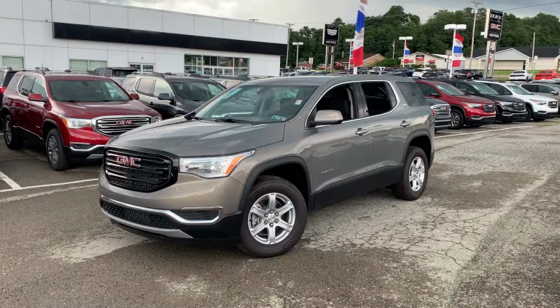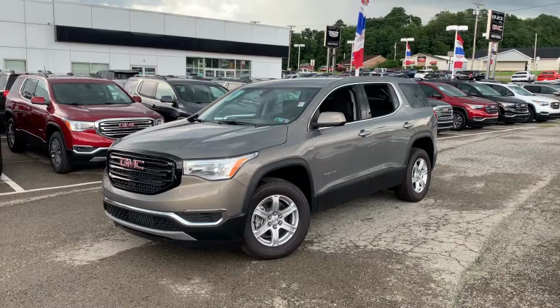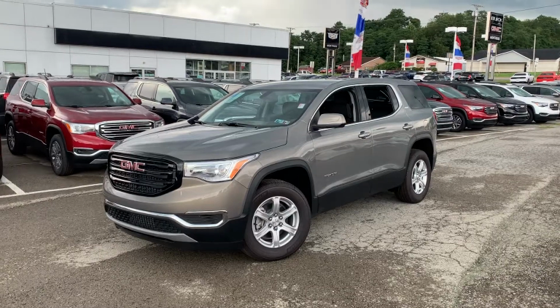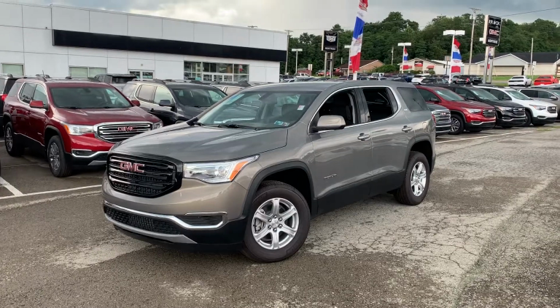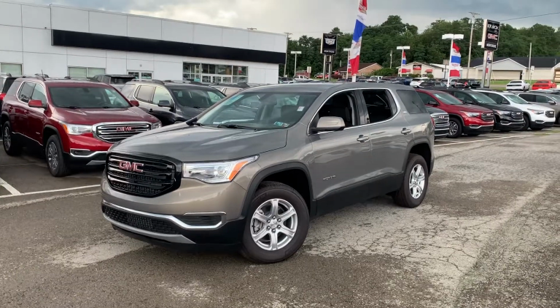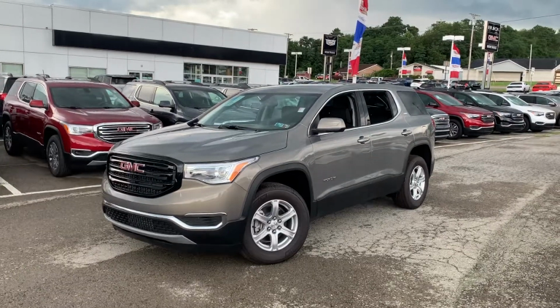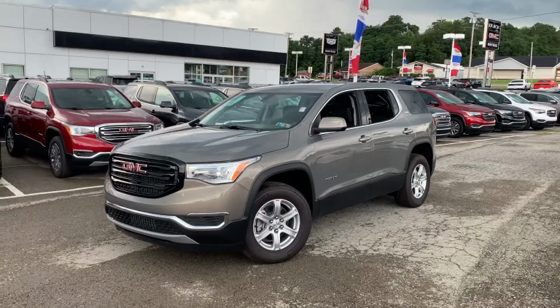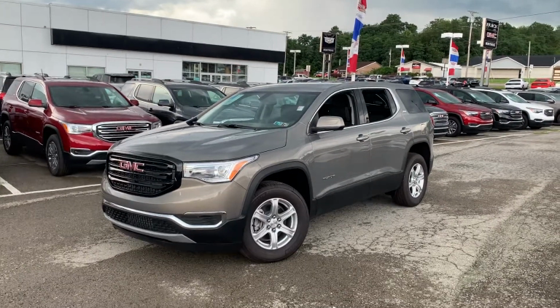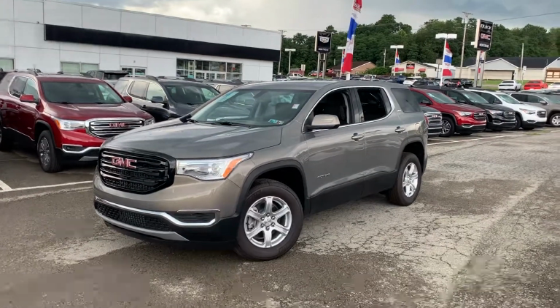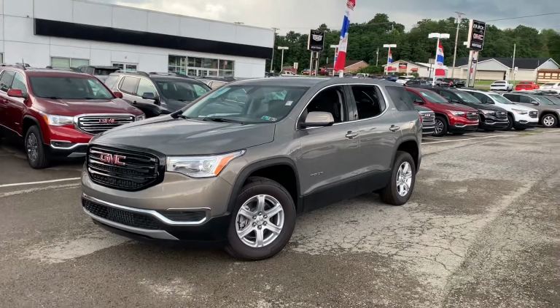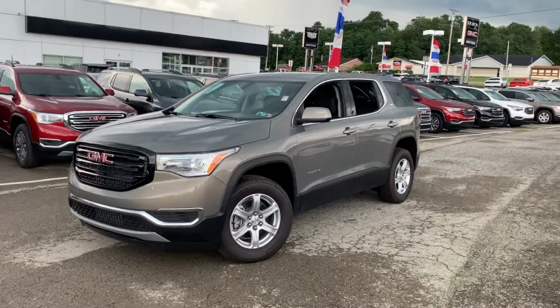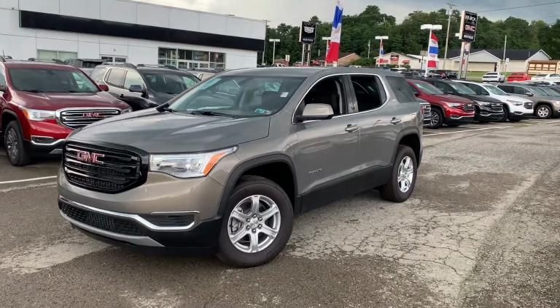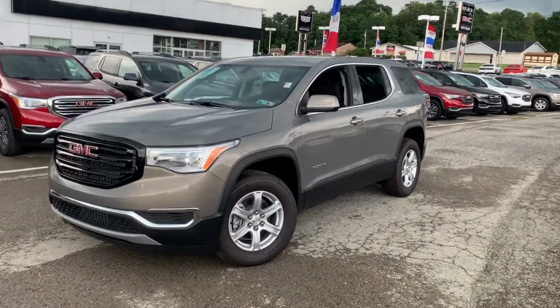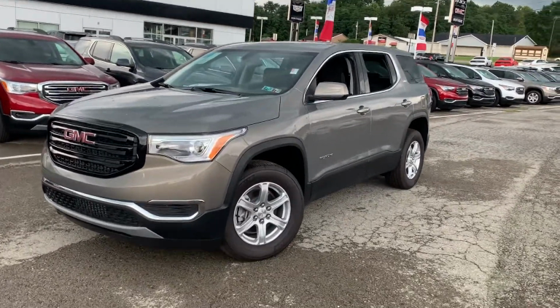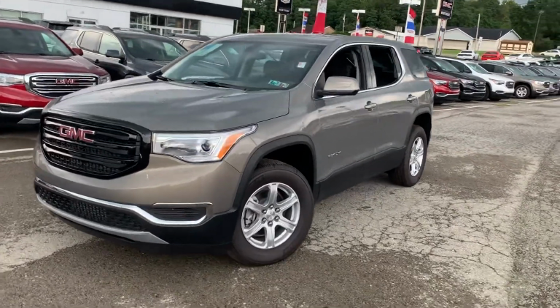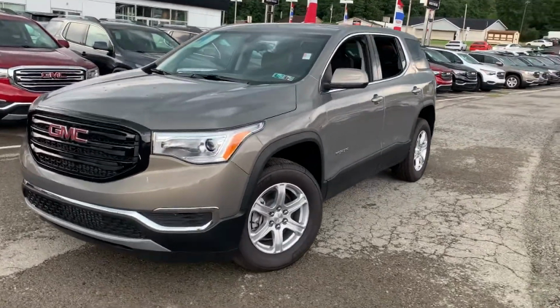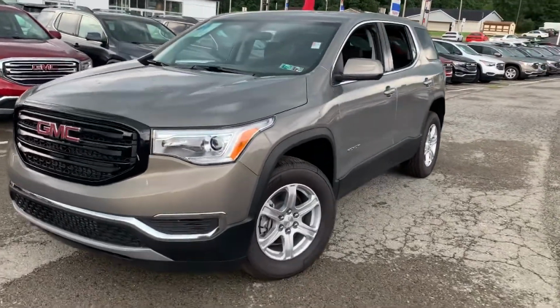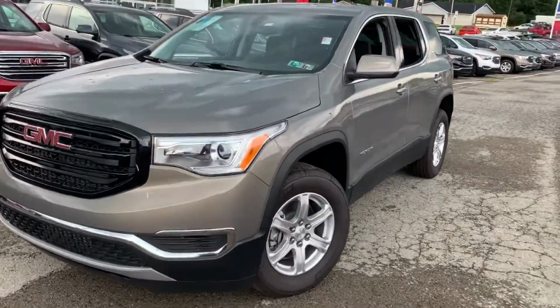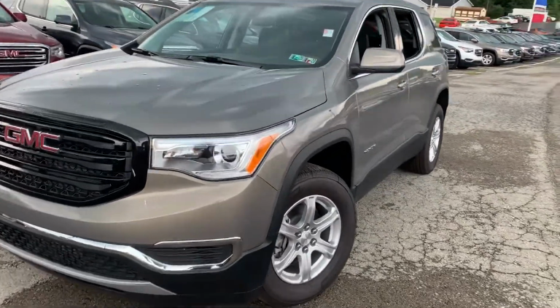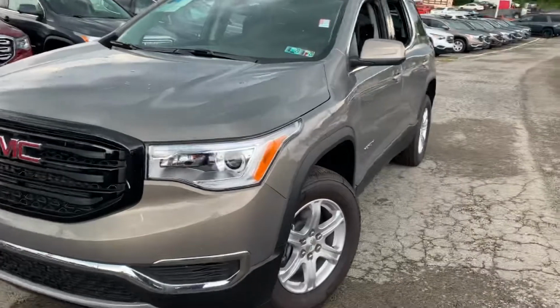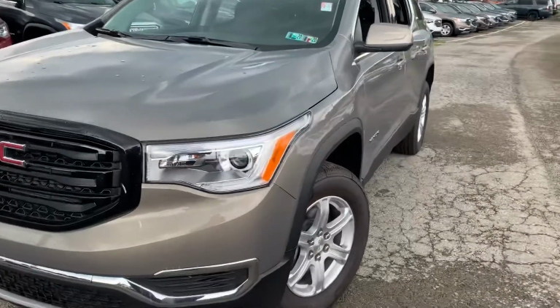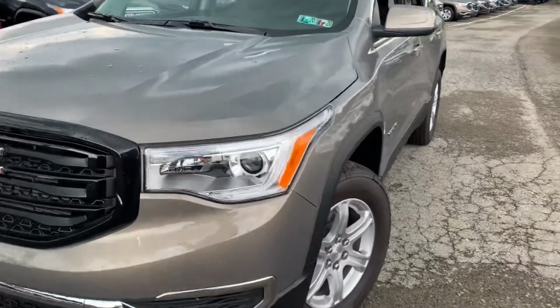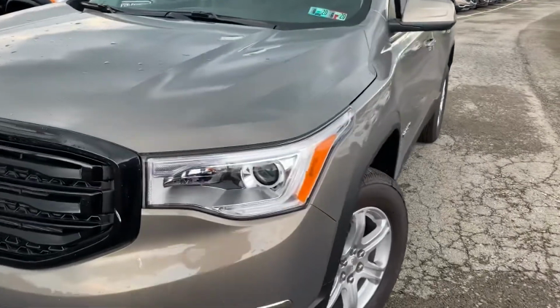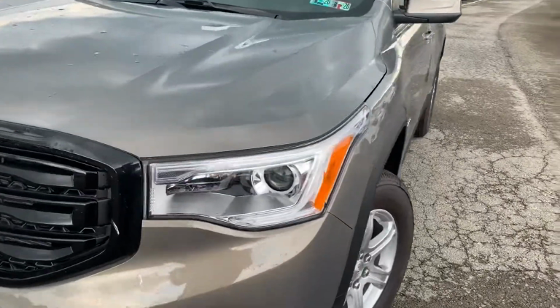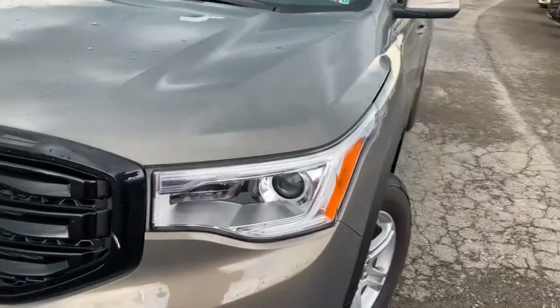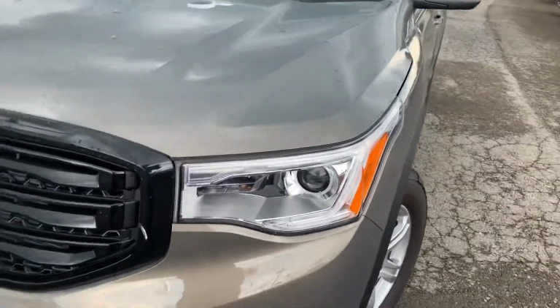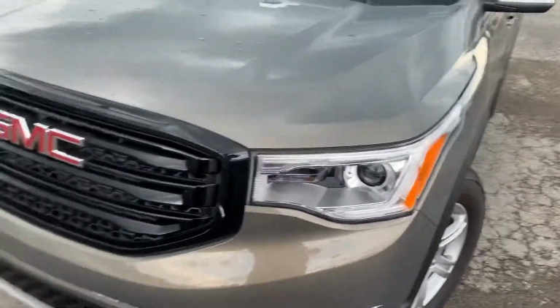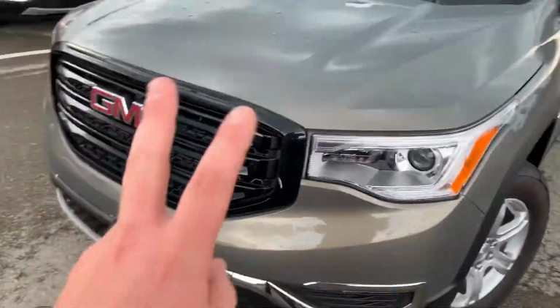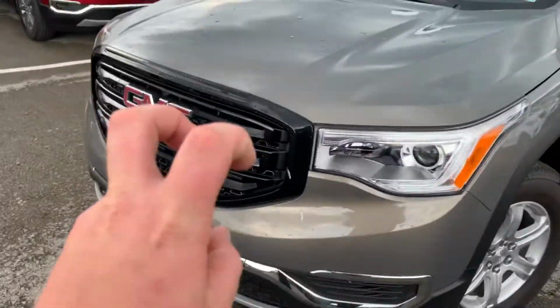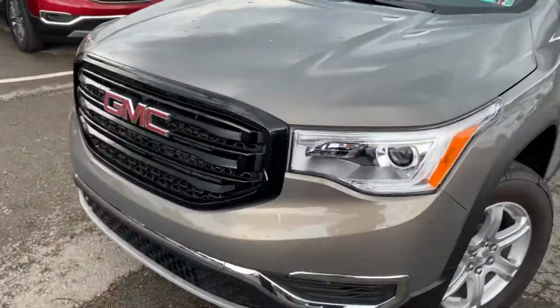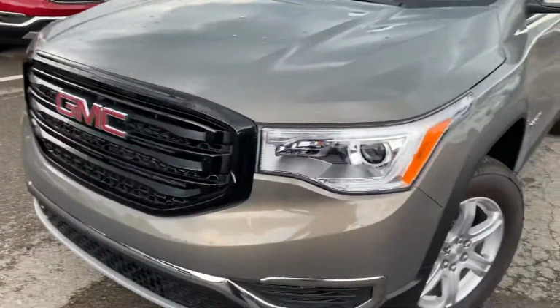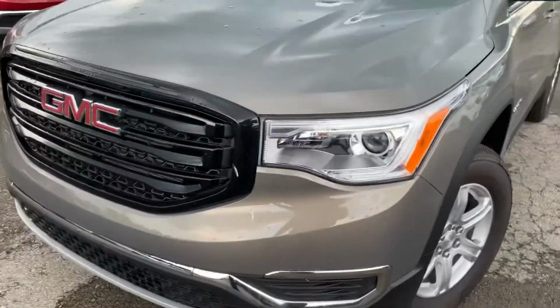What's up Justin? Thought I'd do a quick video of the Acadia for you, and I just want to start off to show you what the black accent package gives you.